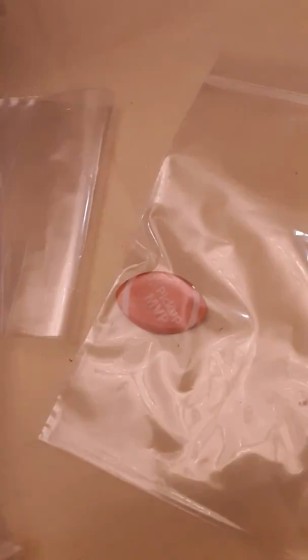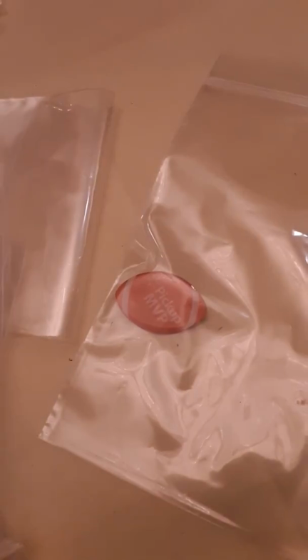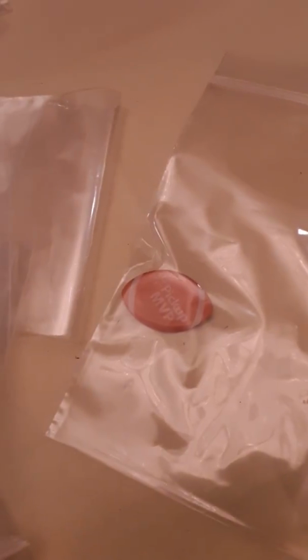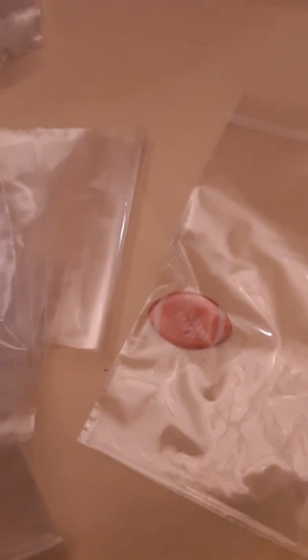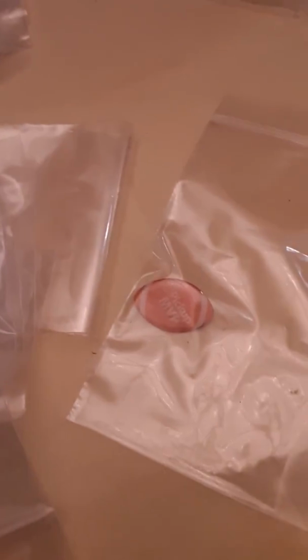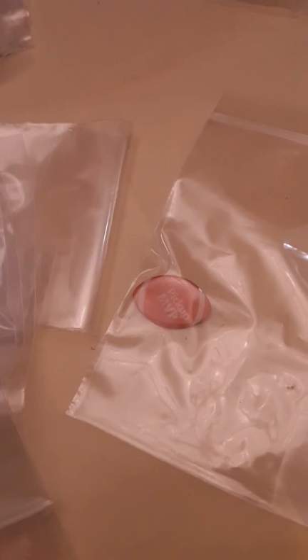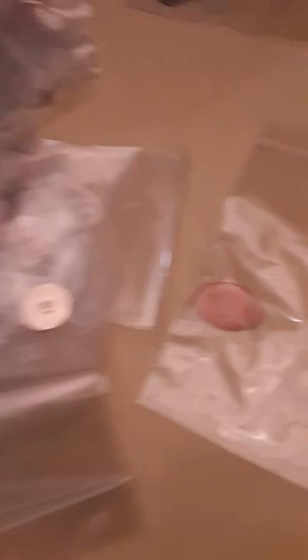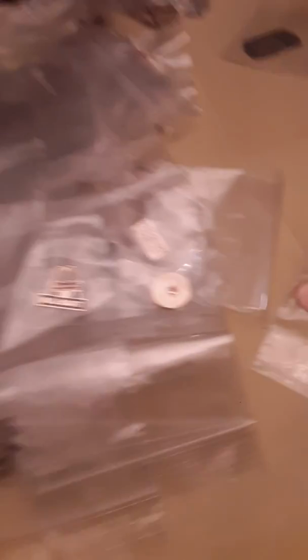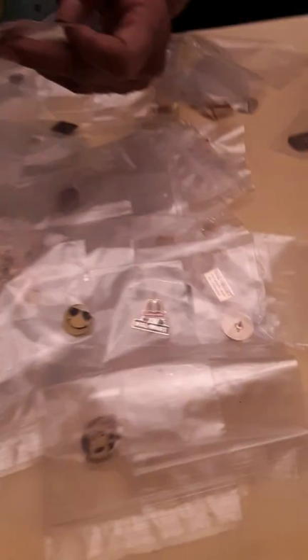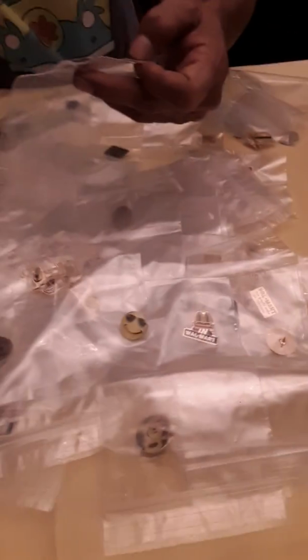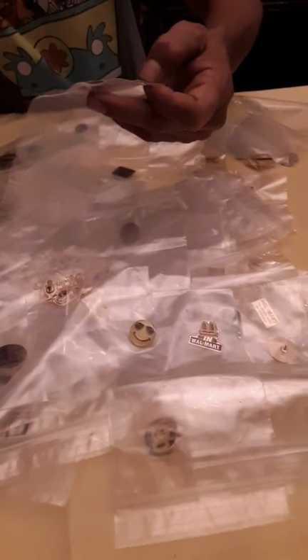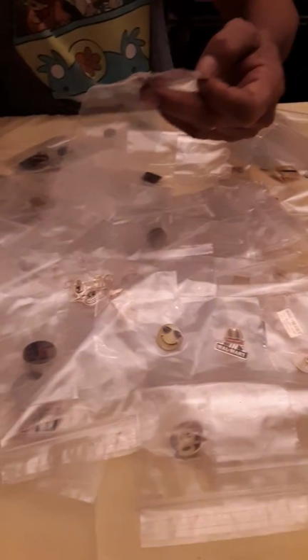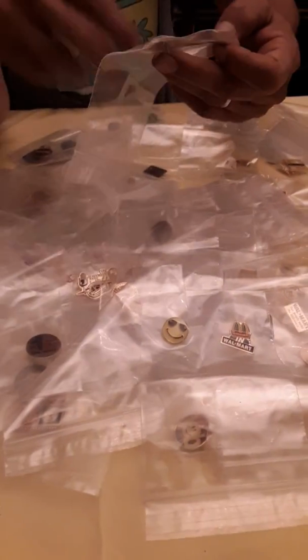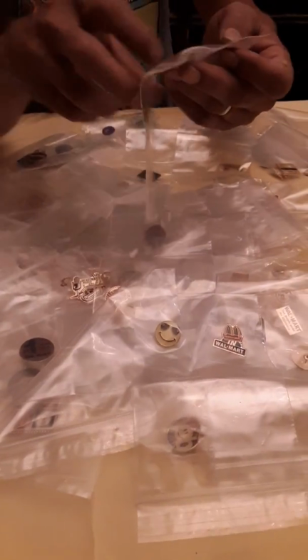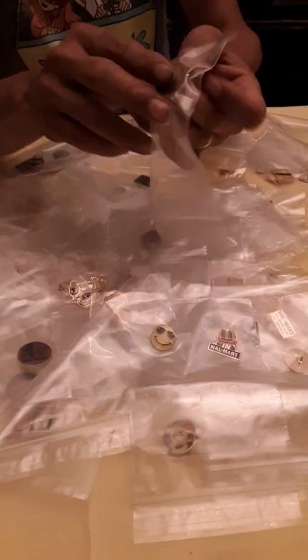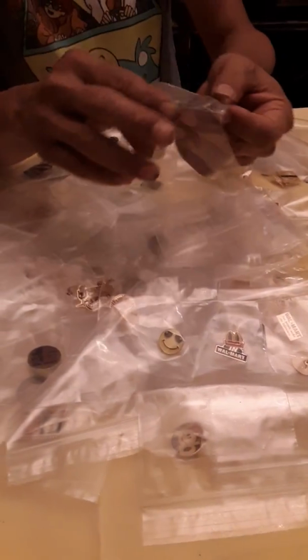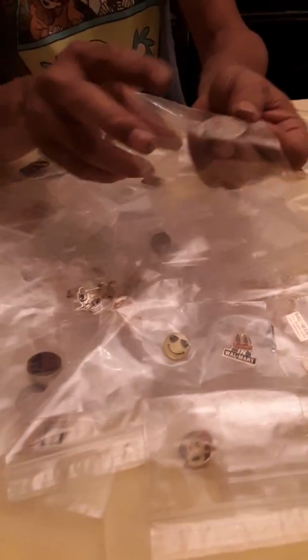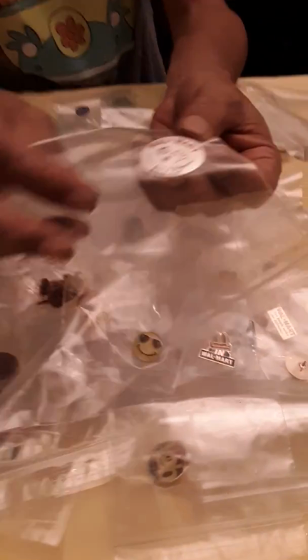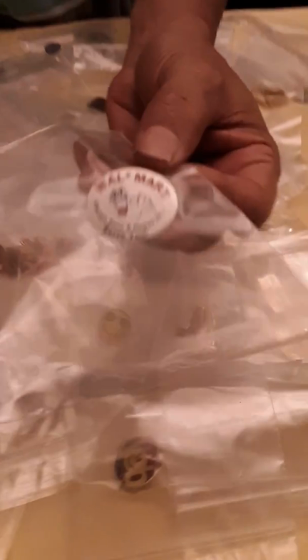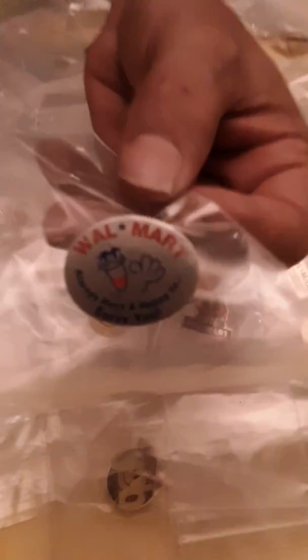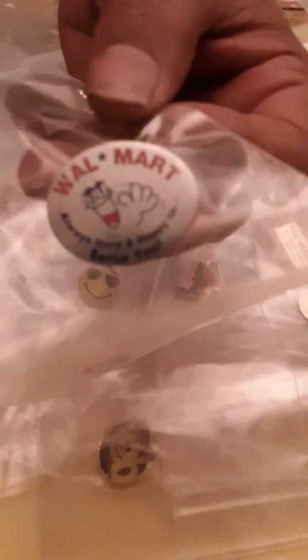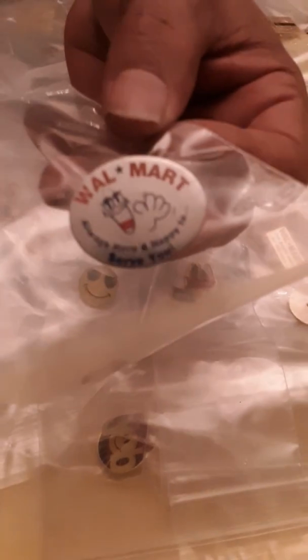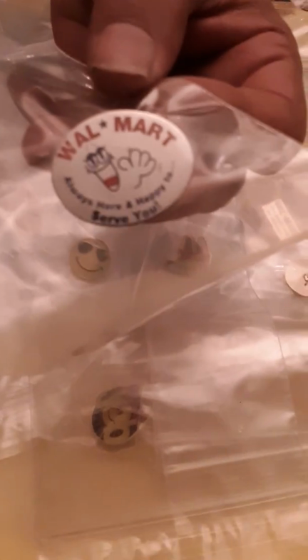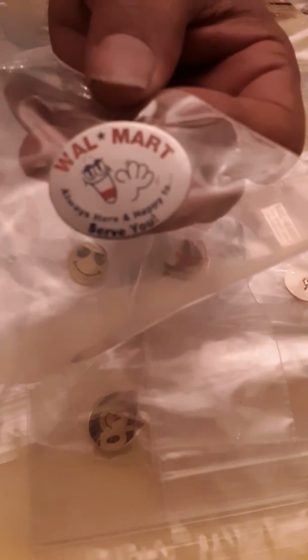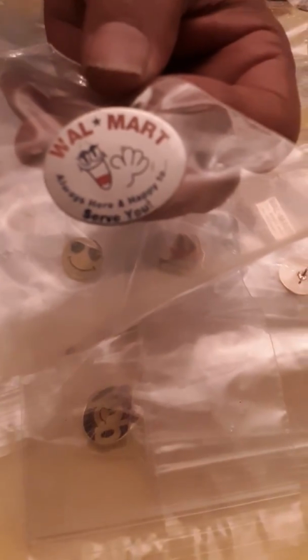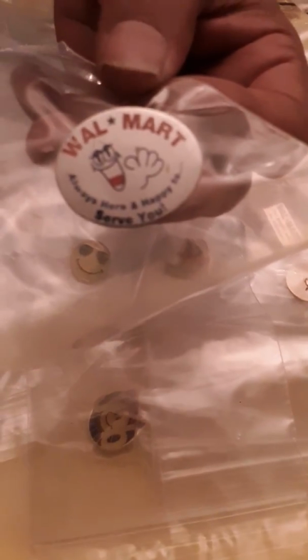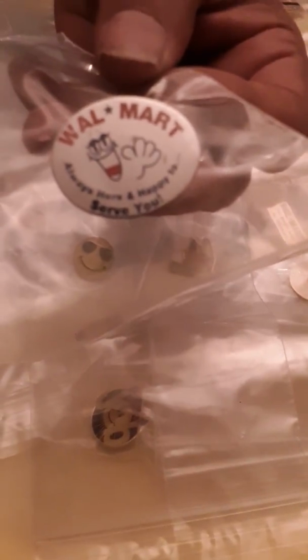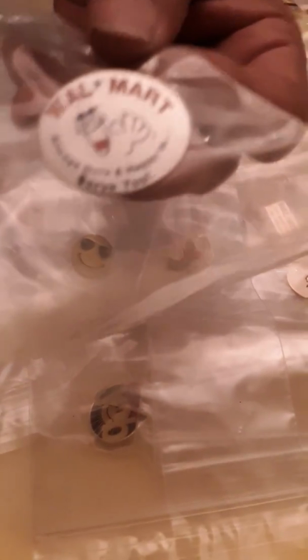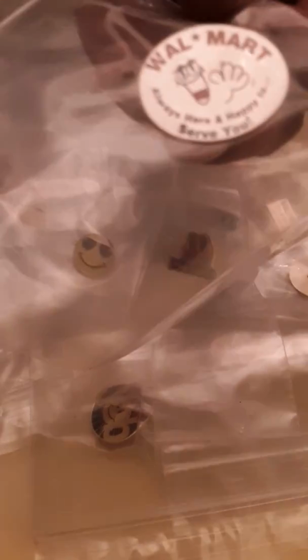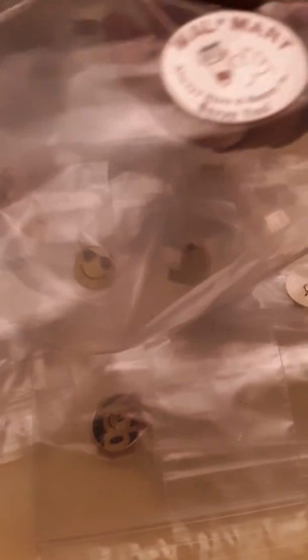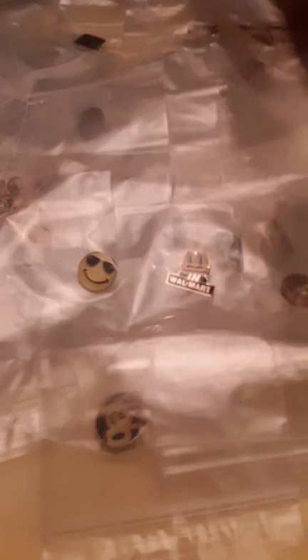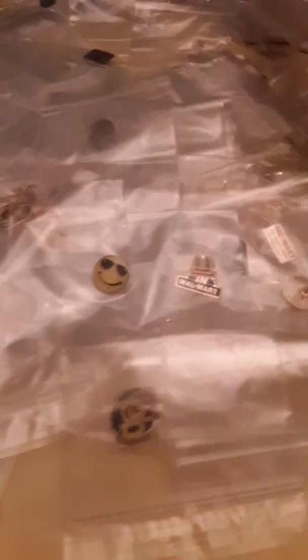Oh wow, this one looks old. Look at this one — it just looks like an oldie, it just looks old.